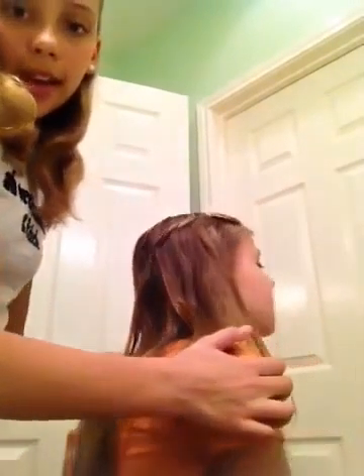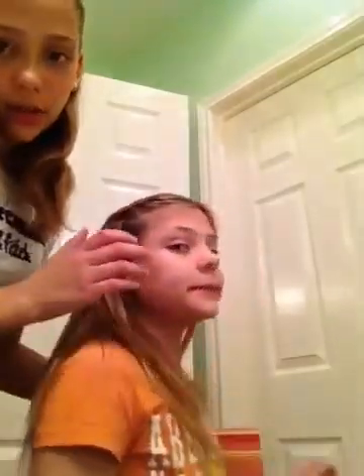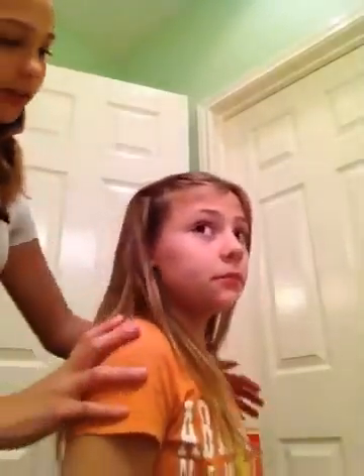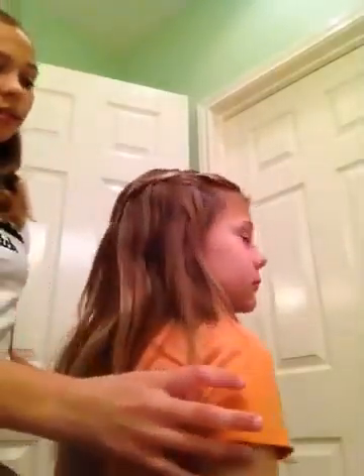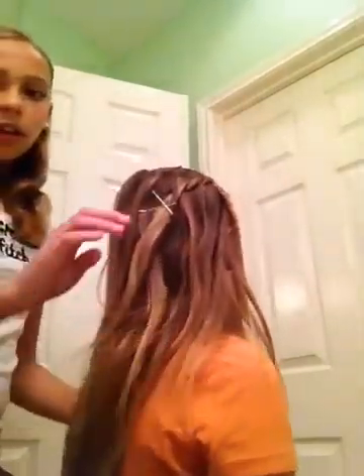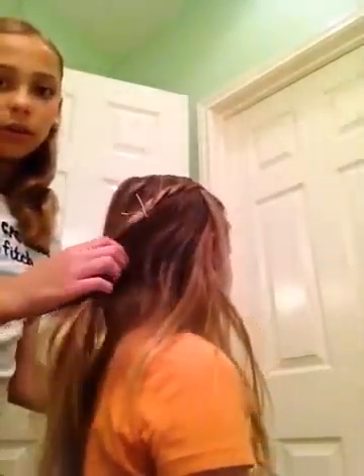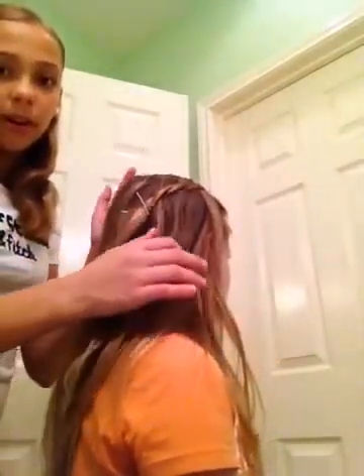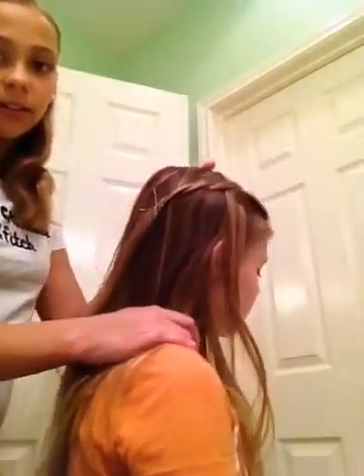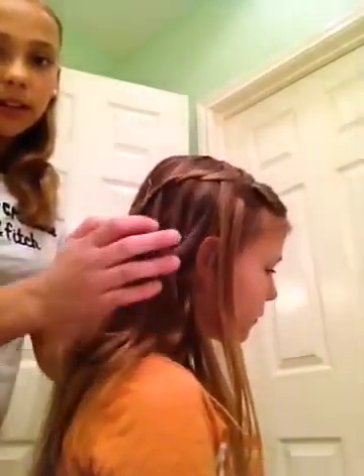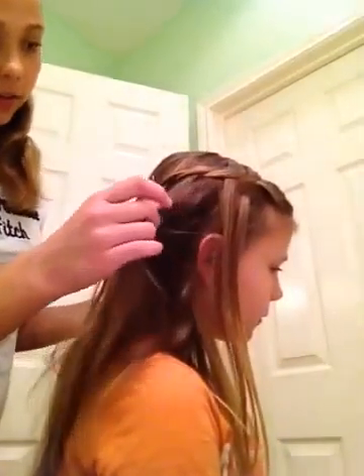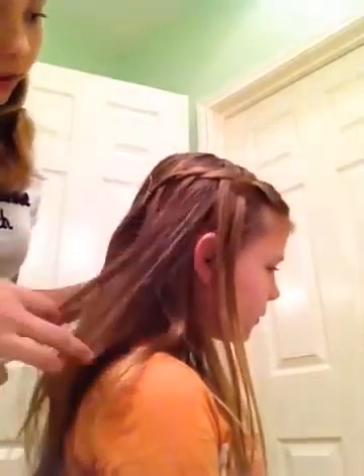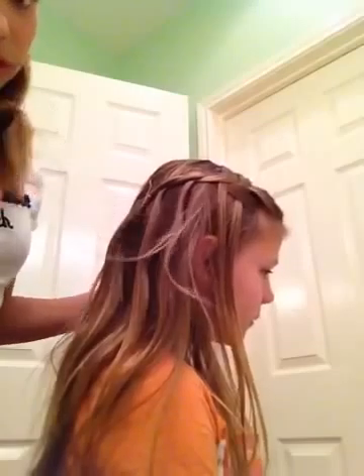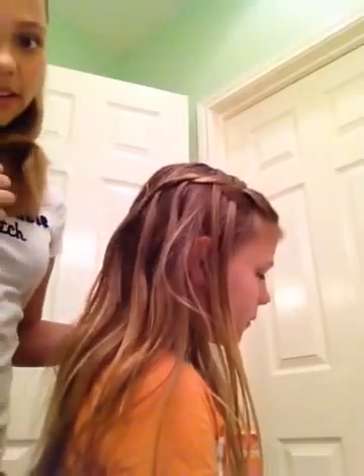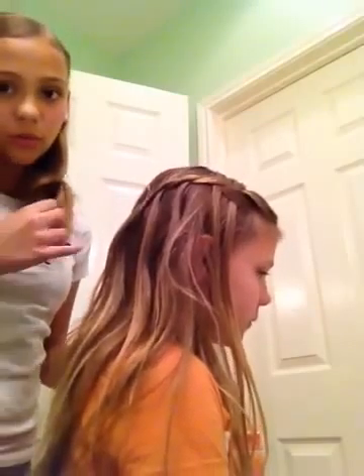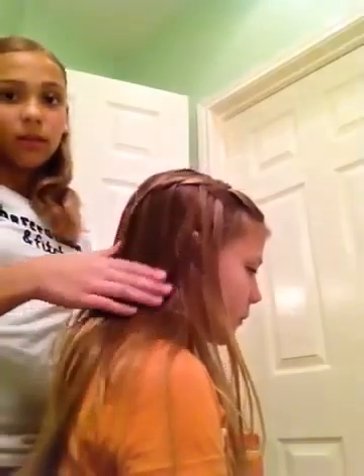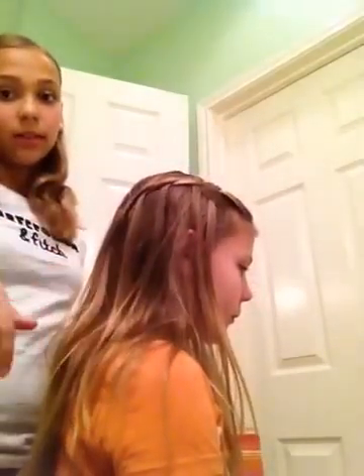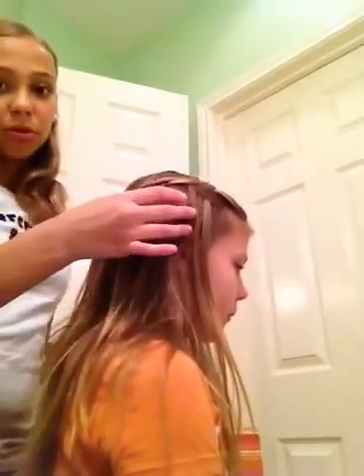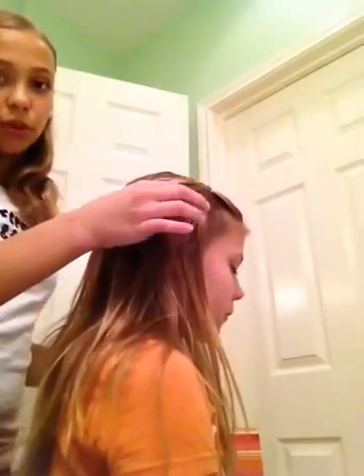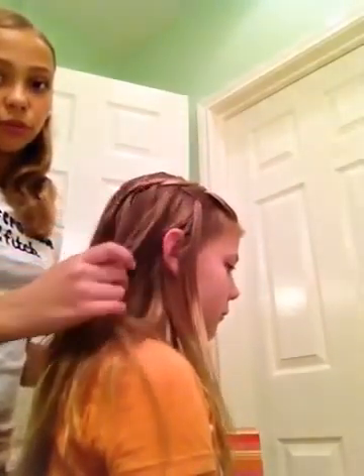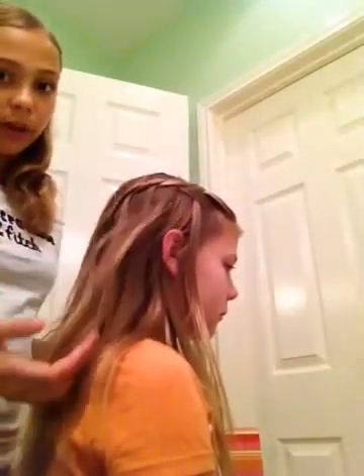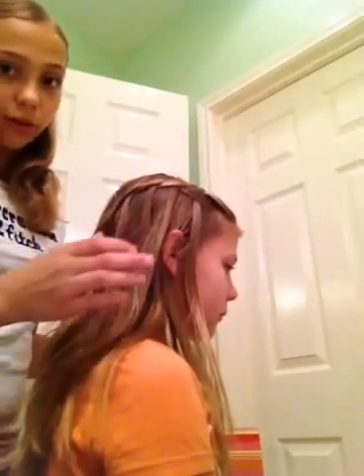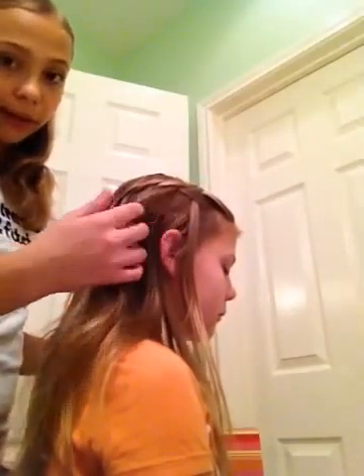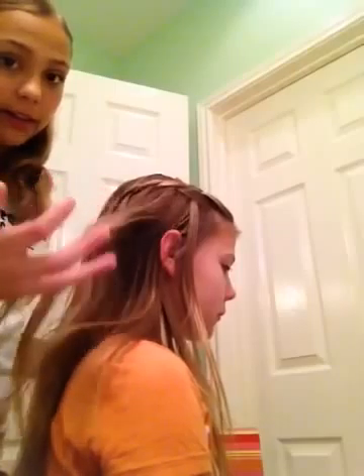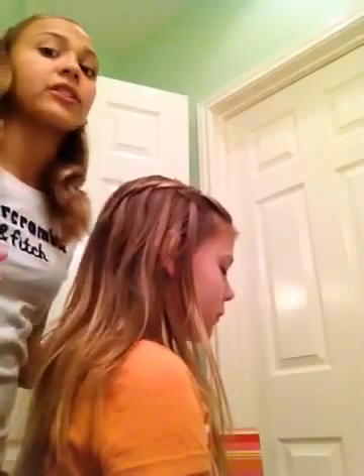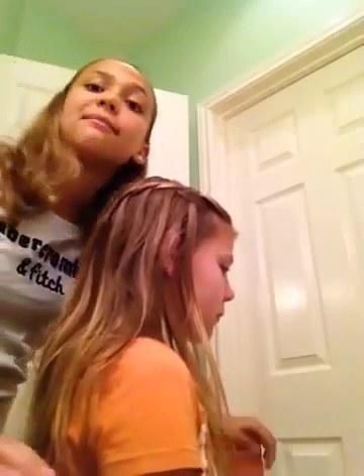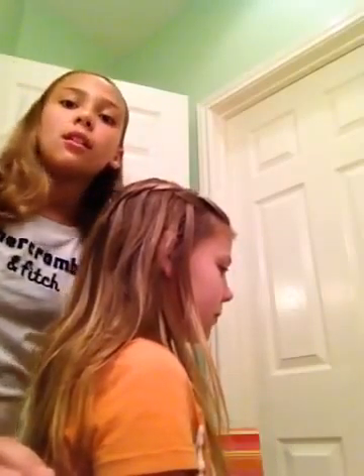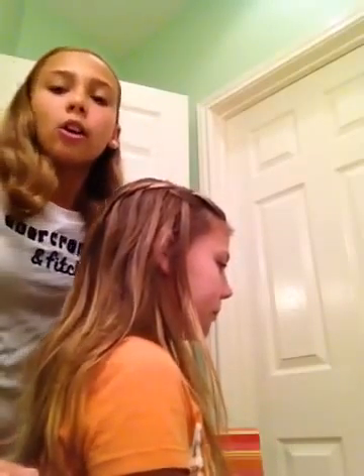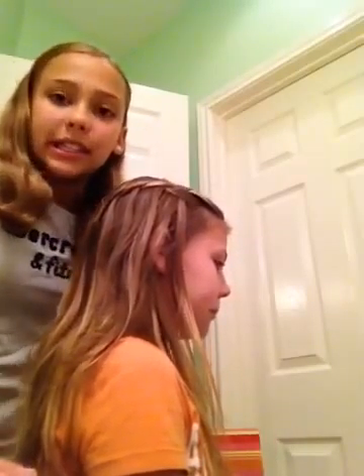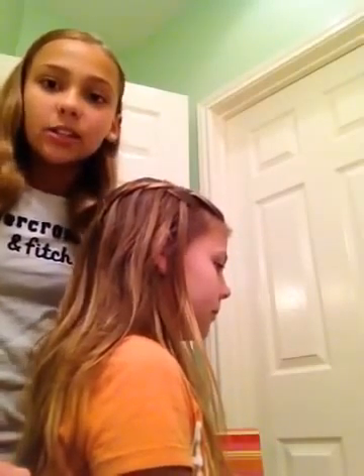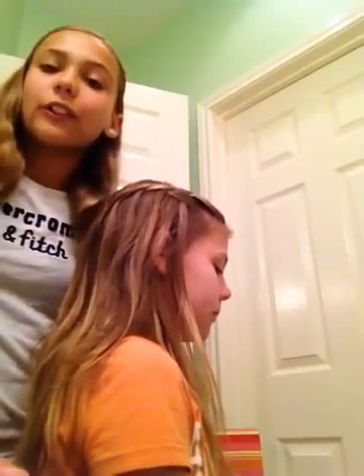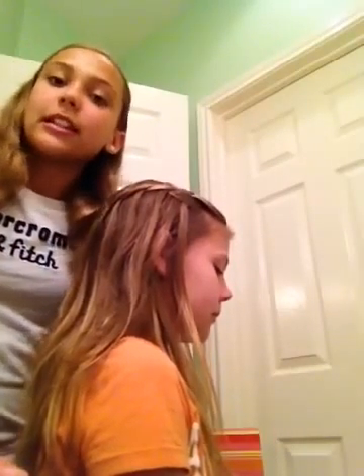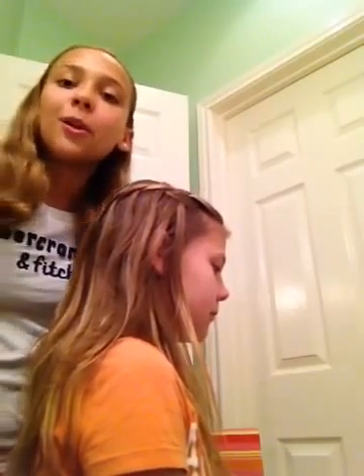And you have the waterfall braid, and it's really easy to do. It's a lot more simple than the regular waterfall braid and I think it looks just as good. So that's how you do the waterfall twist. Thank you for watching.